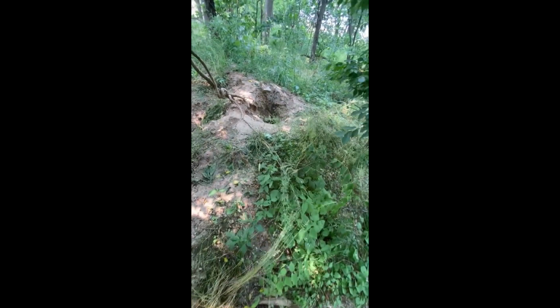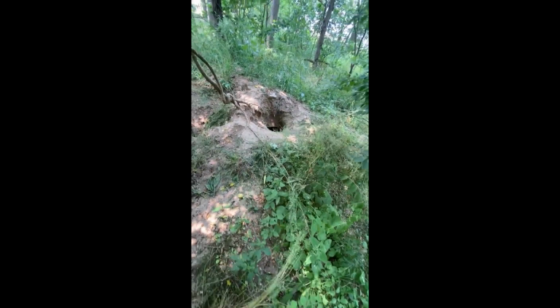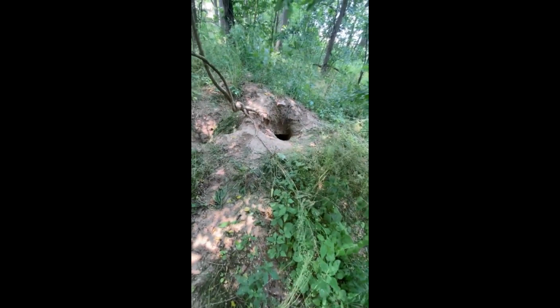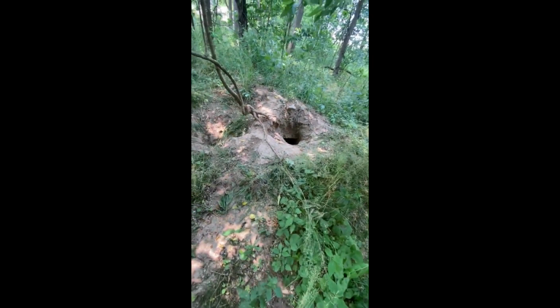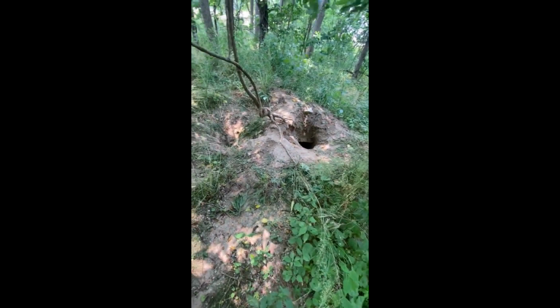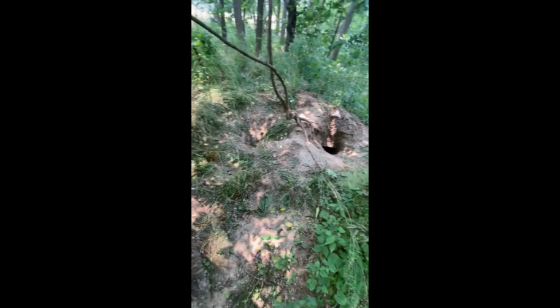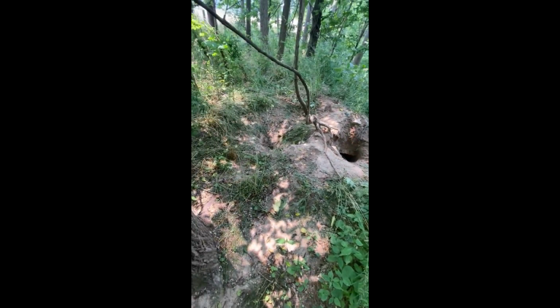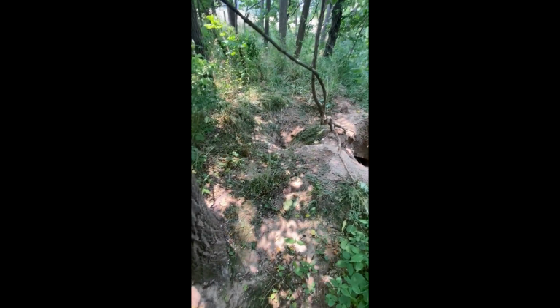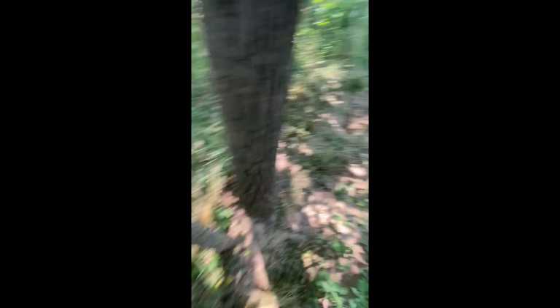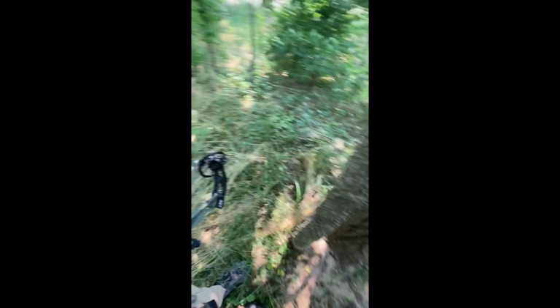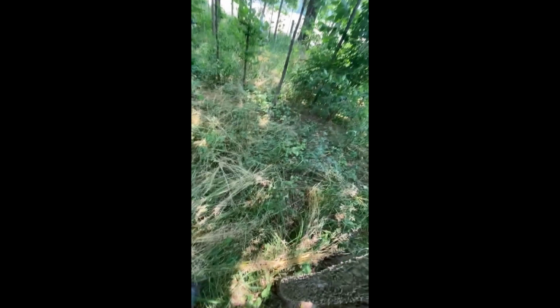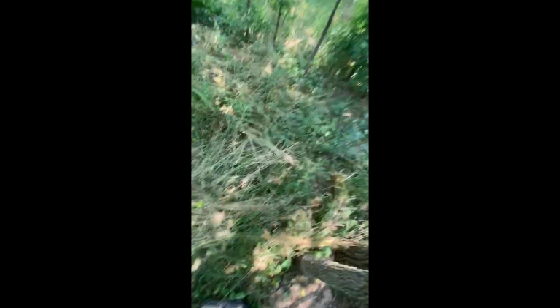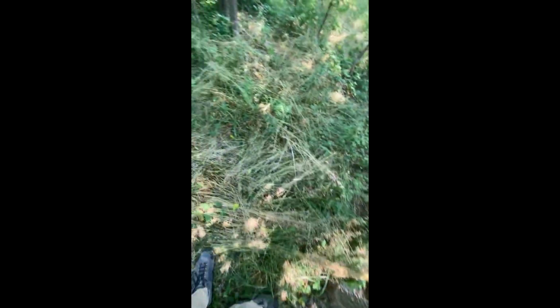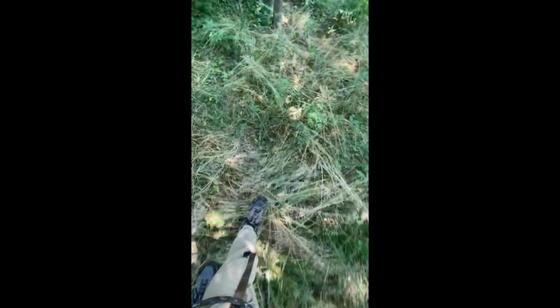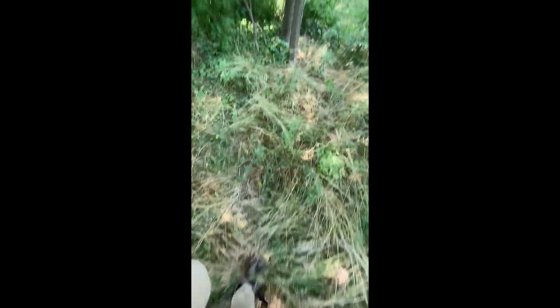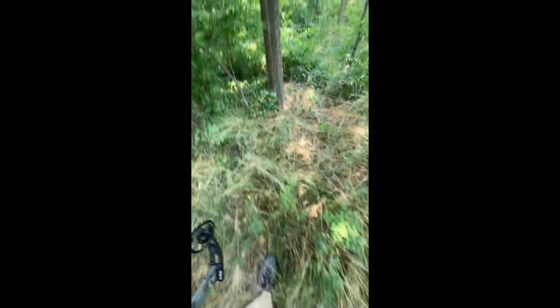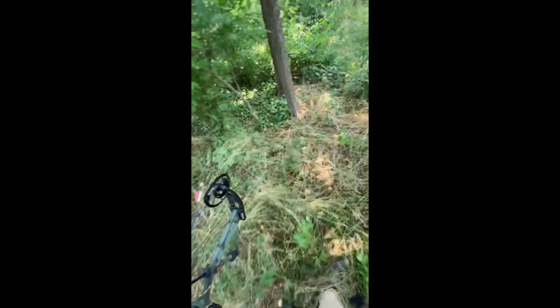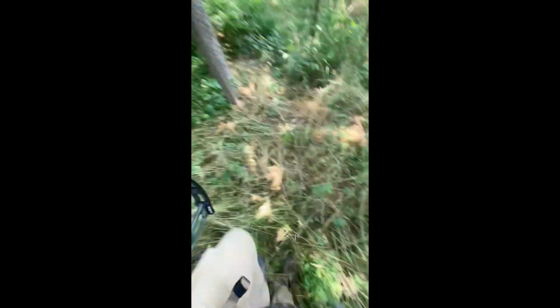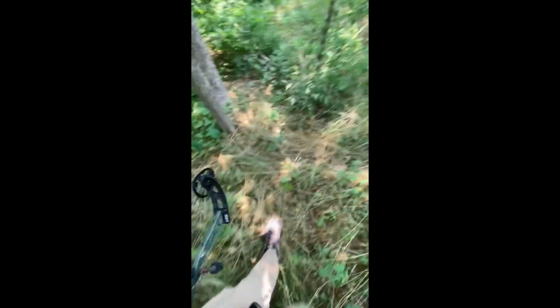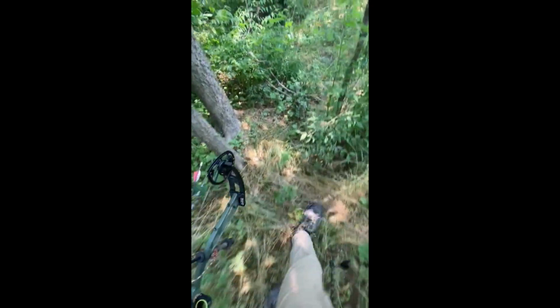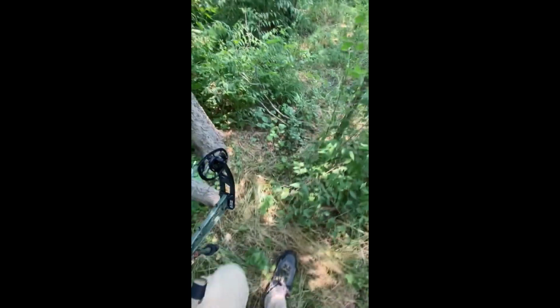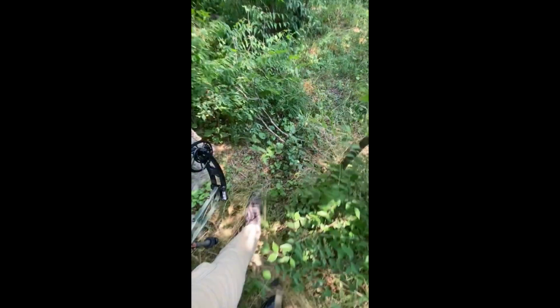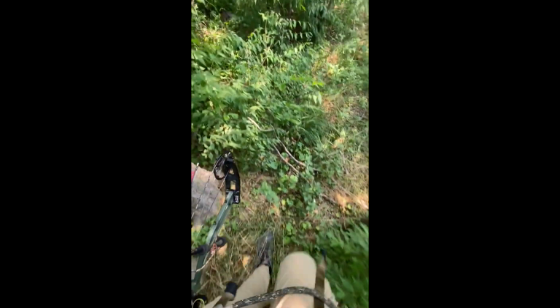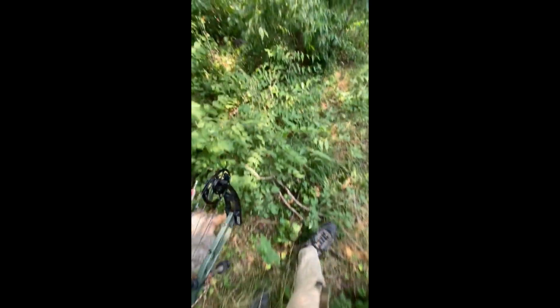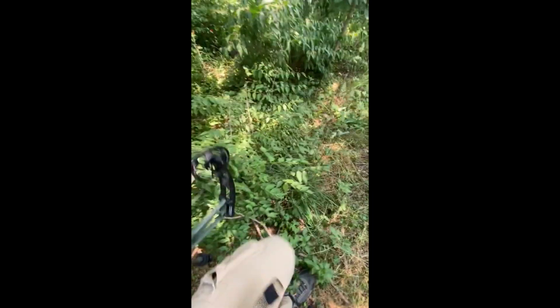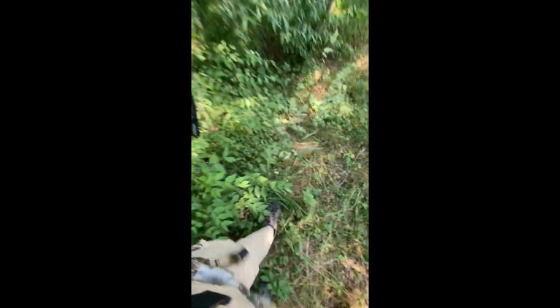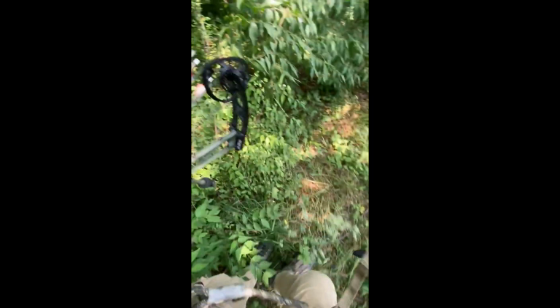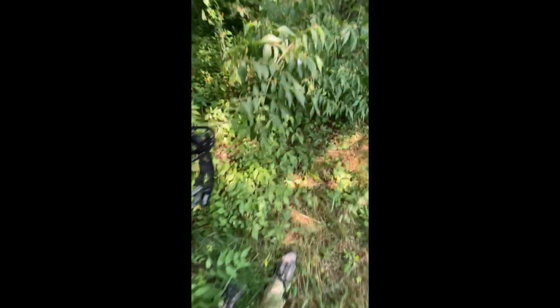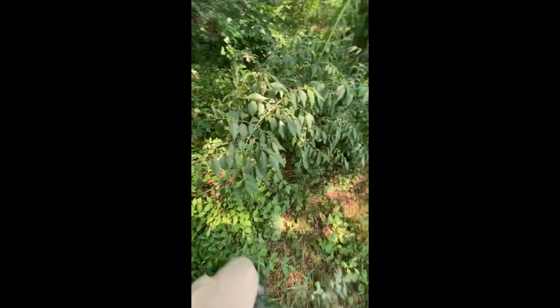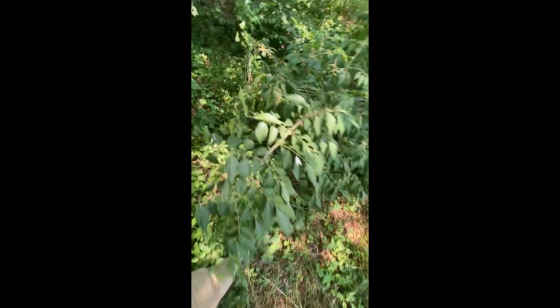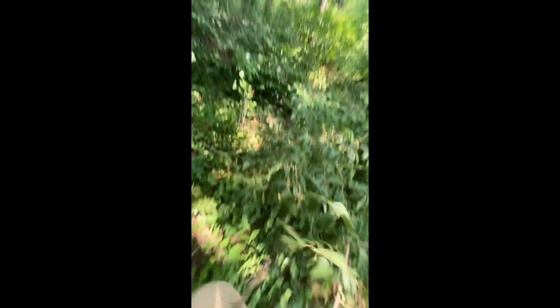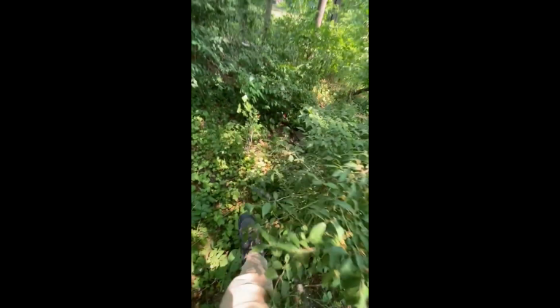Besides some of these holes back here, he's got holes under the house, which is really why we're out doing some pest control here. So let's see what we got.